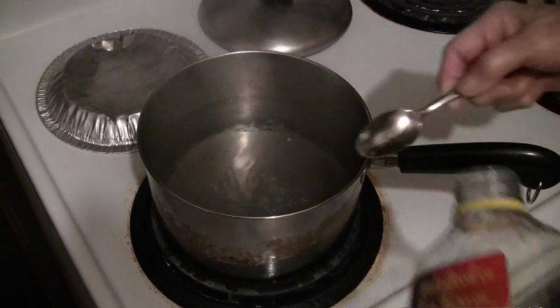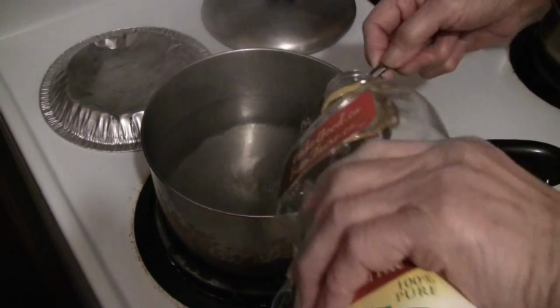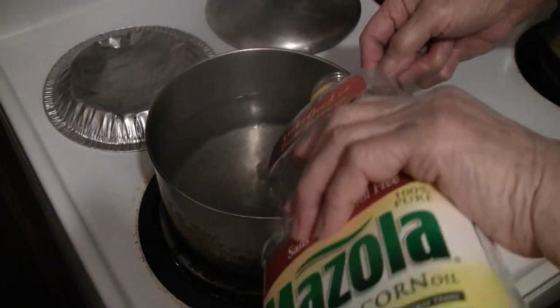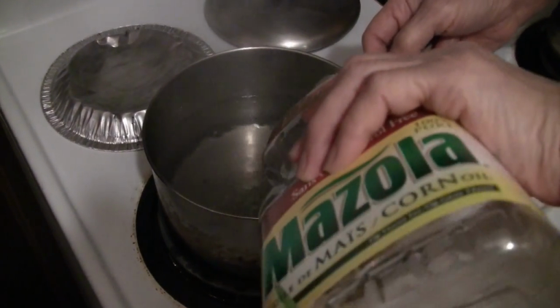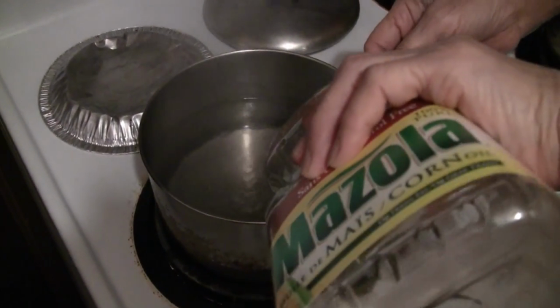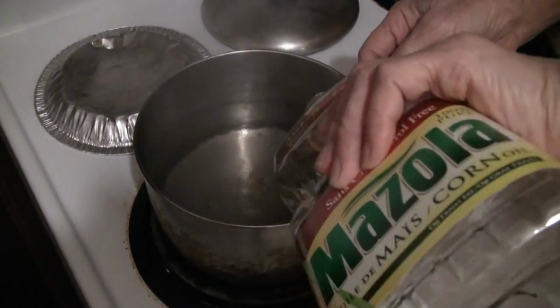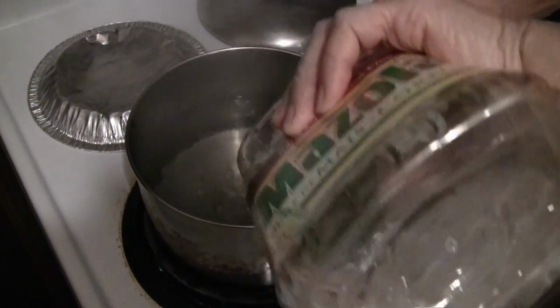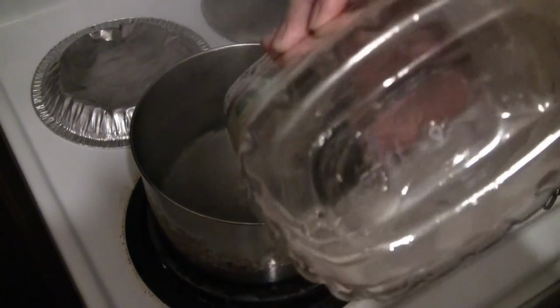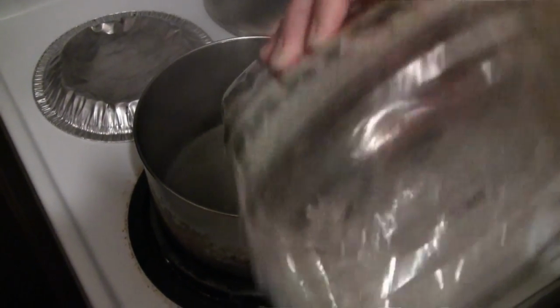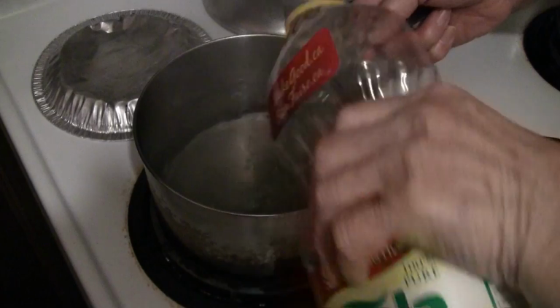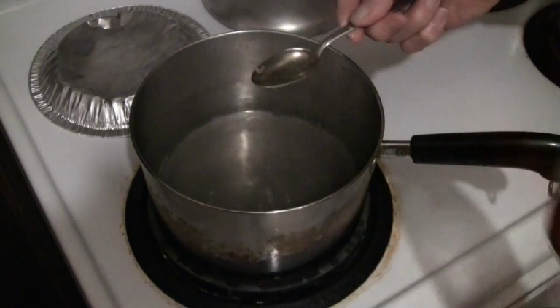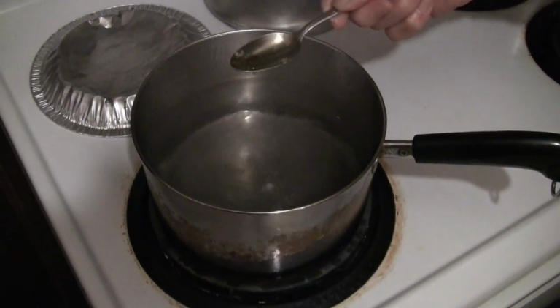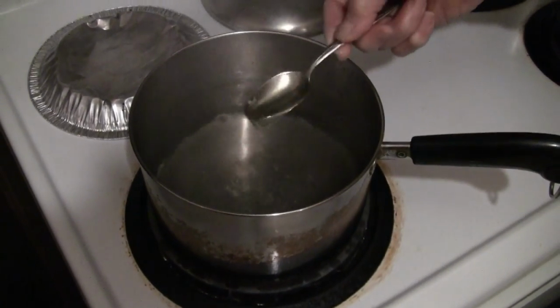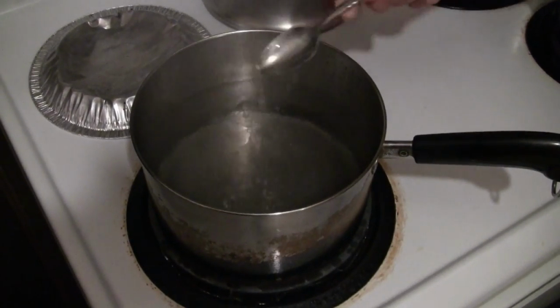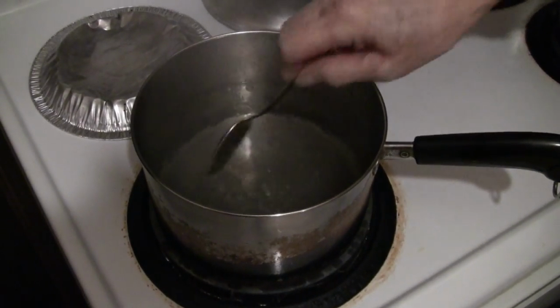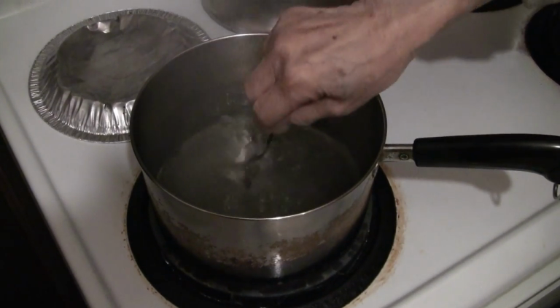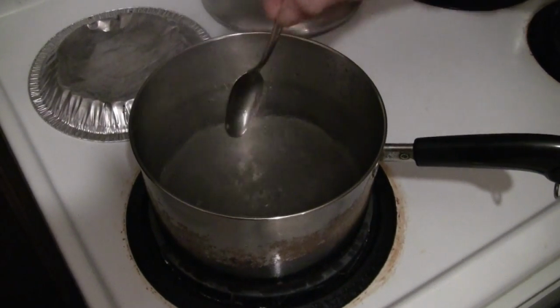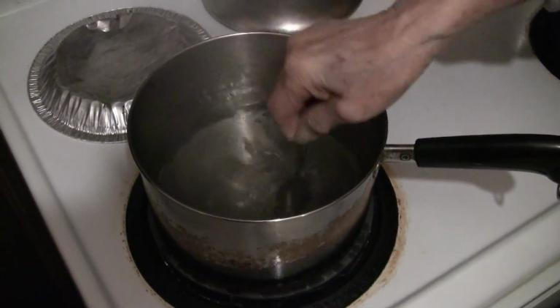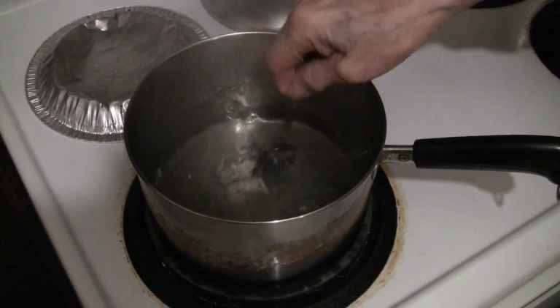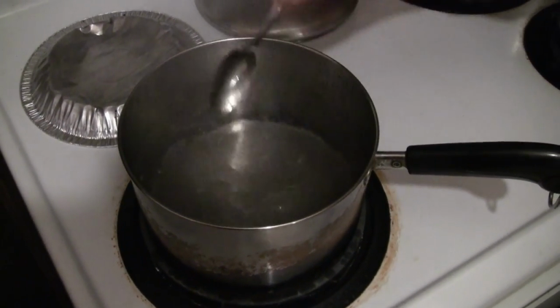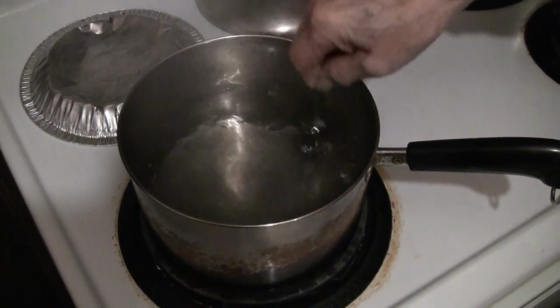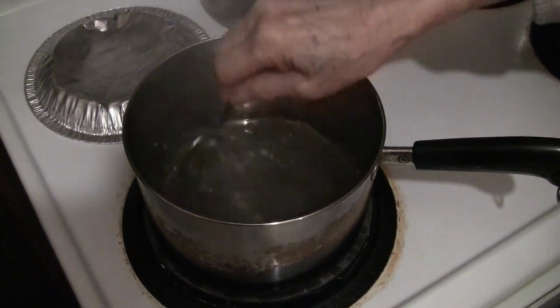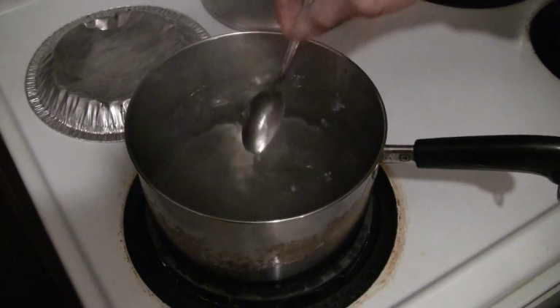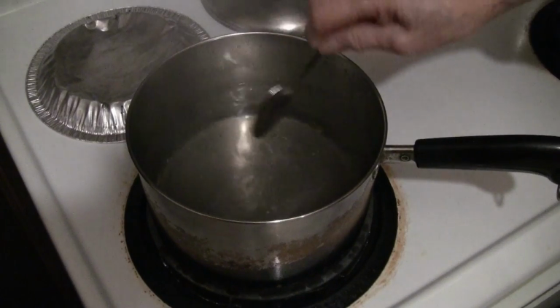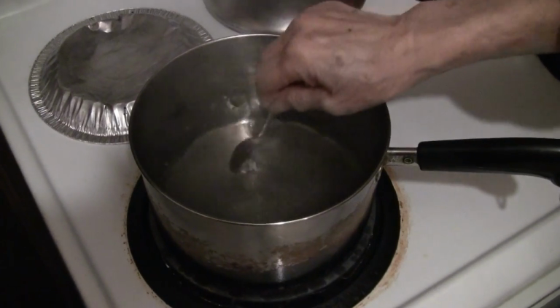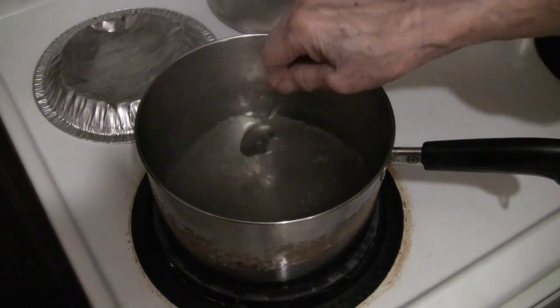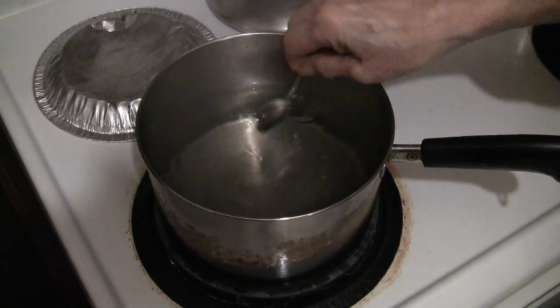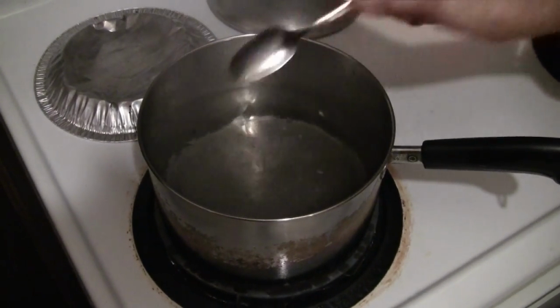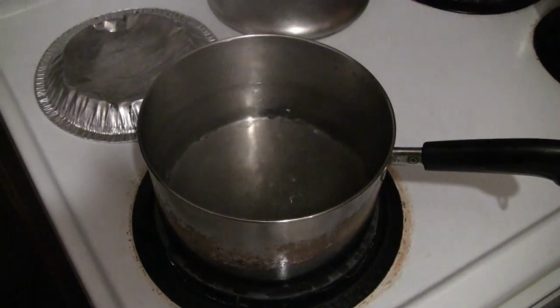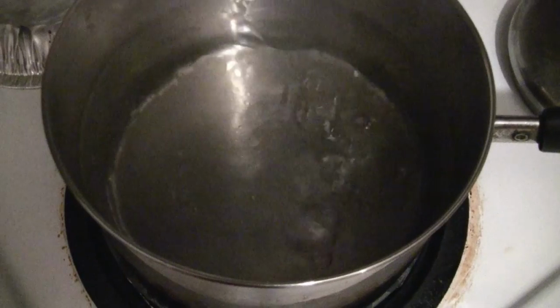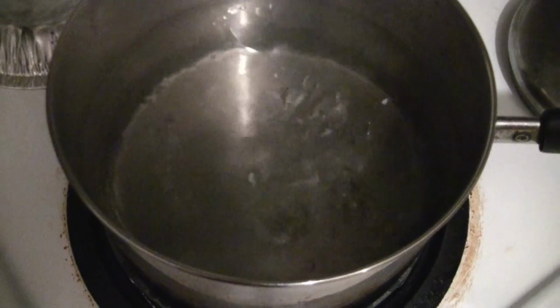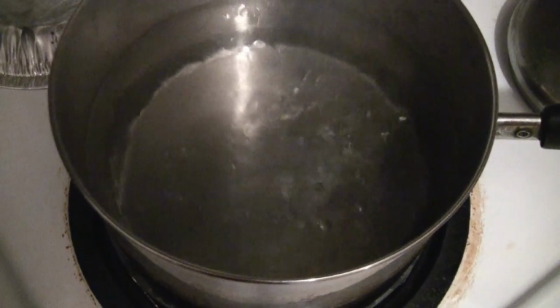Boil a pot of water and then put in one teaspoon of cooking oil — you can use corn oil or canola oil, any kind of cooking oil is fine. Just bring the water to a boil.